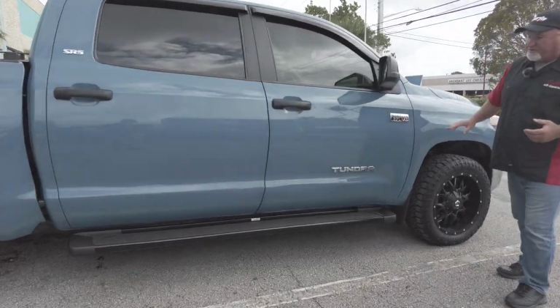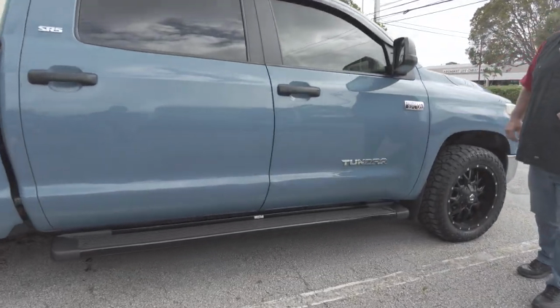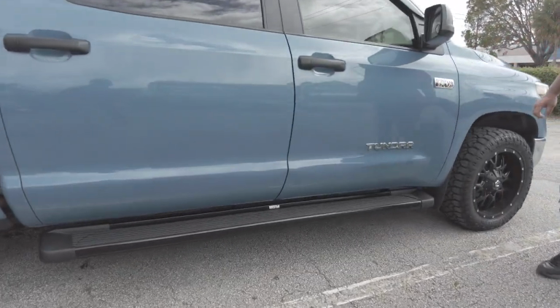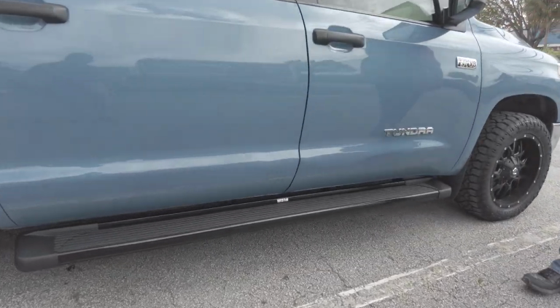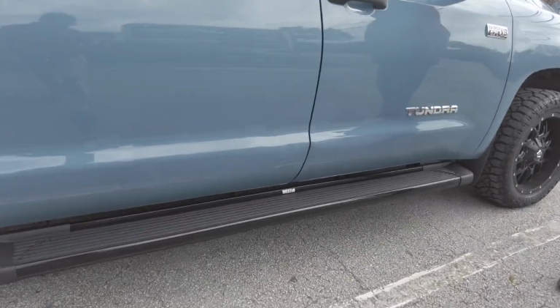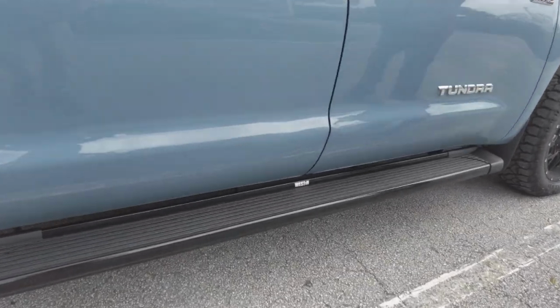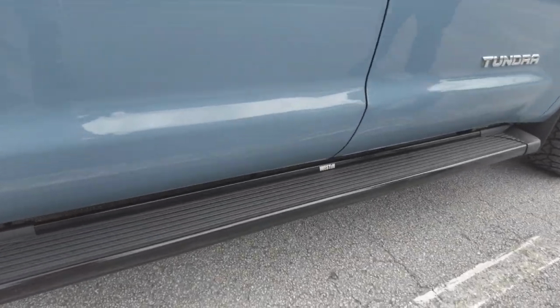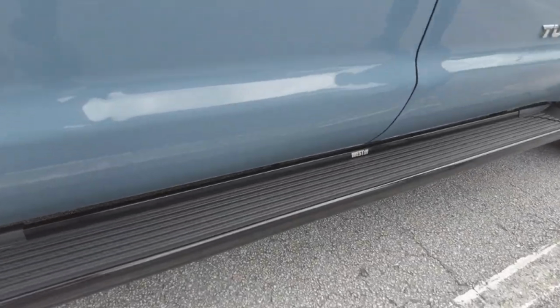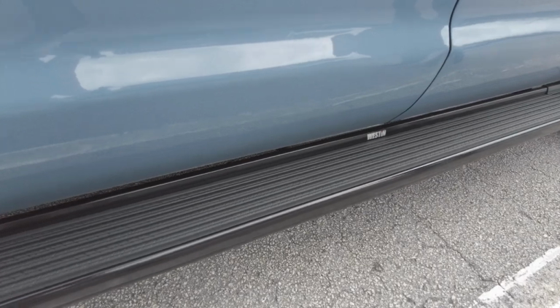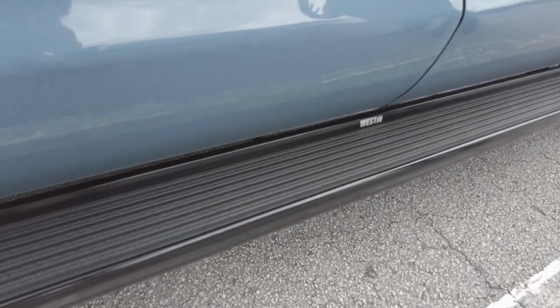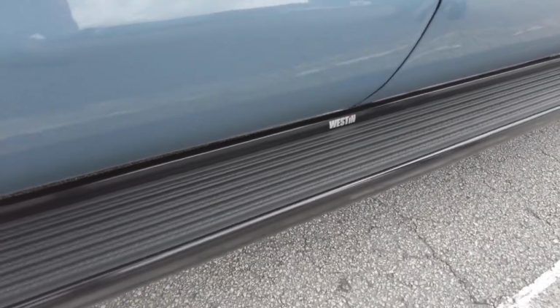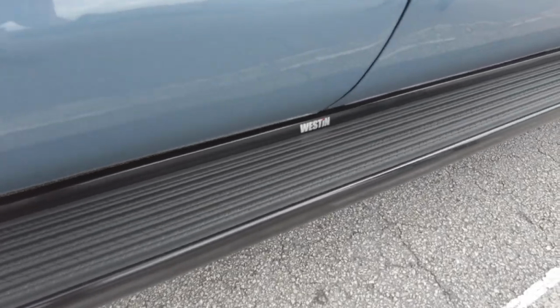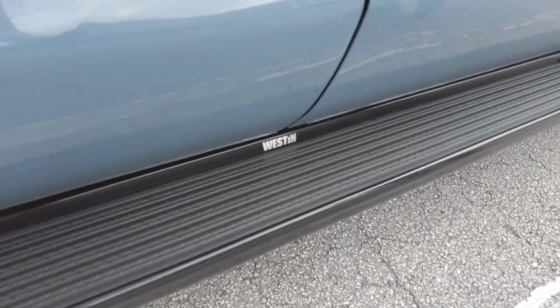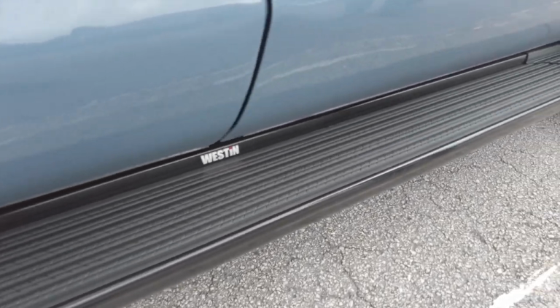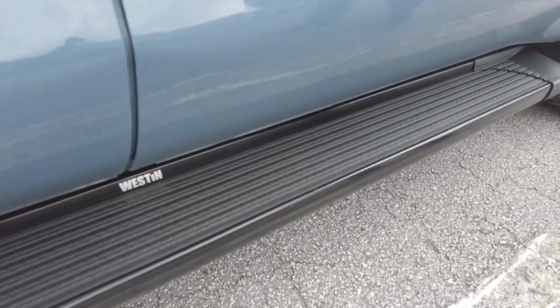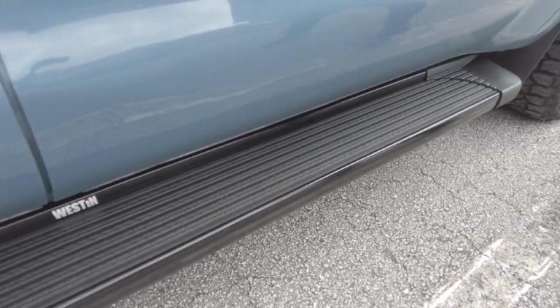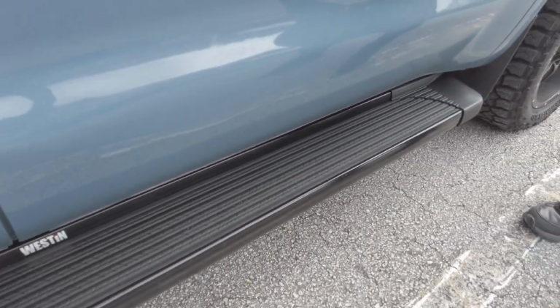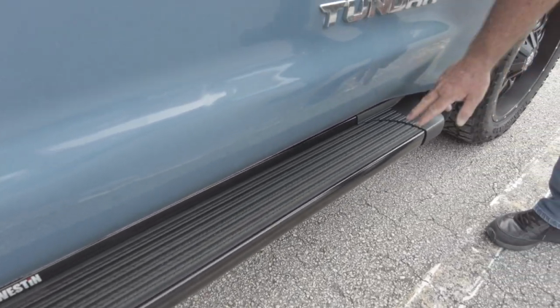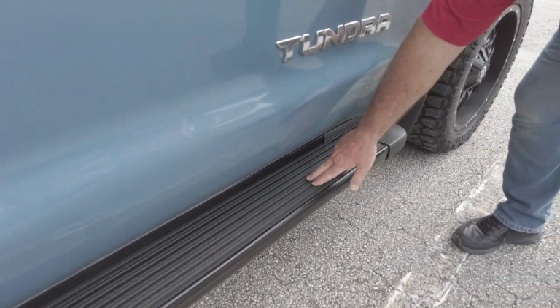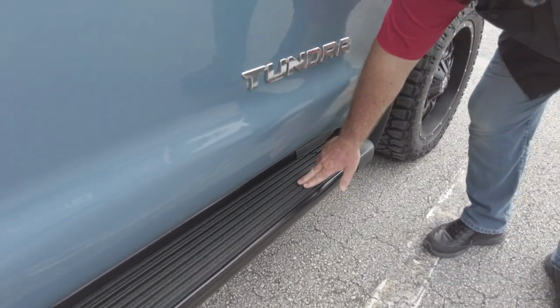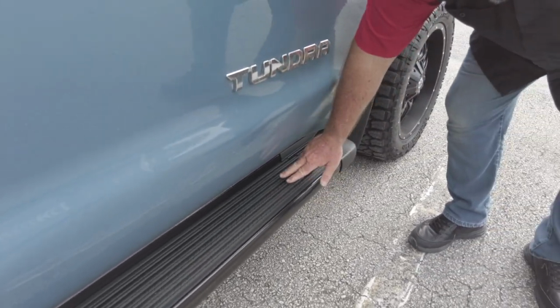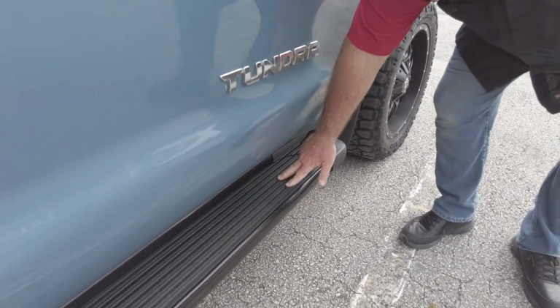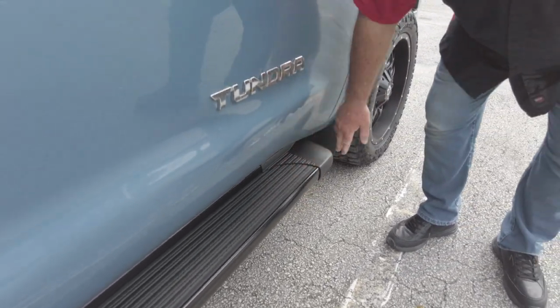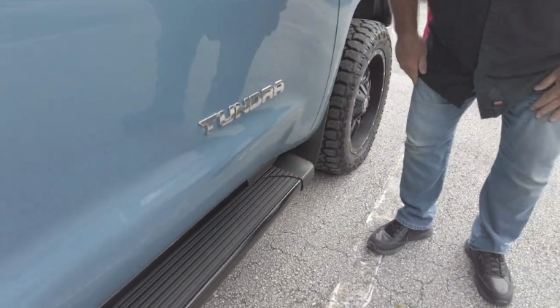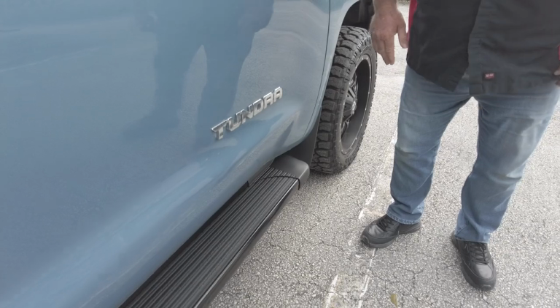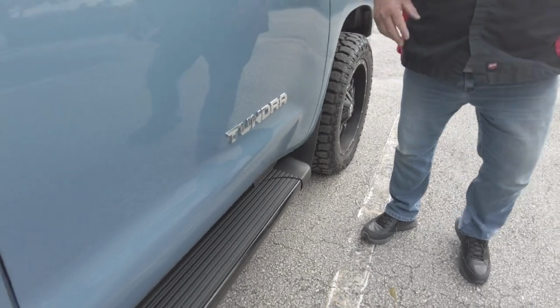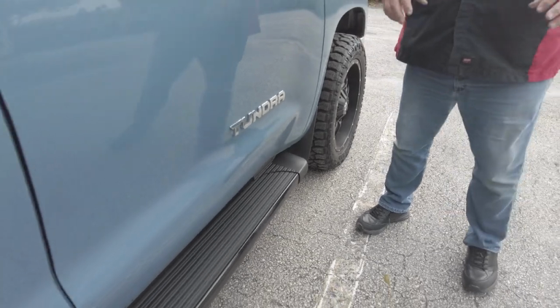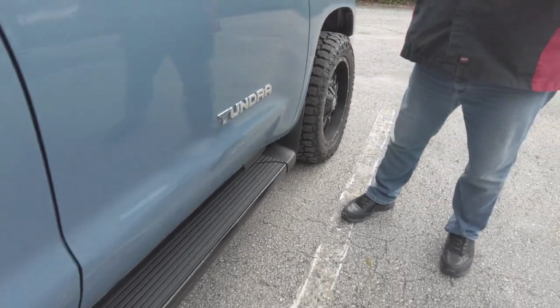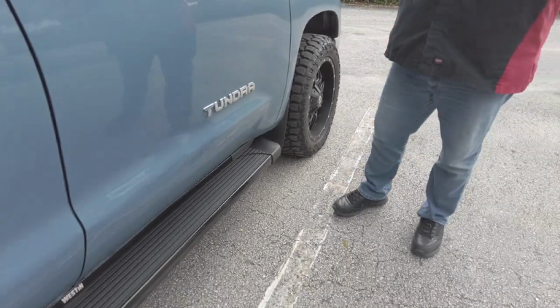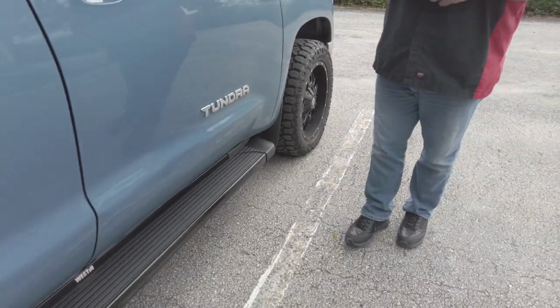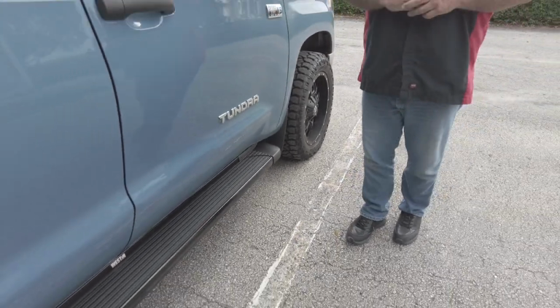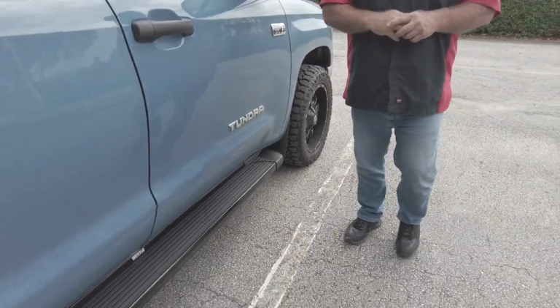I really like how this accents this Toyota — it looks so nice. I like this blue color, I think it's sharp, and these running boards match it with the wheels and everything. I also love the little tread pattern on there — it looks like little tires! Little details like that make a difference.